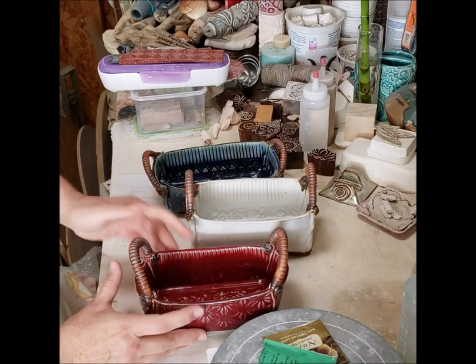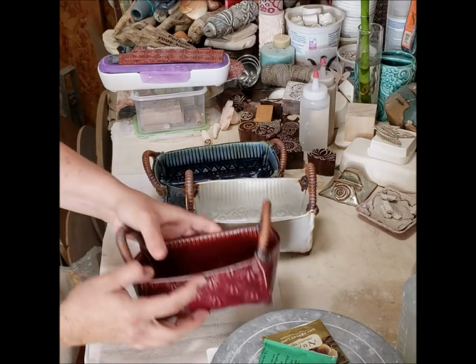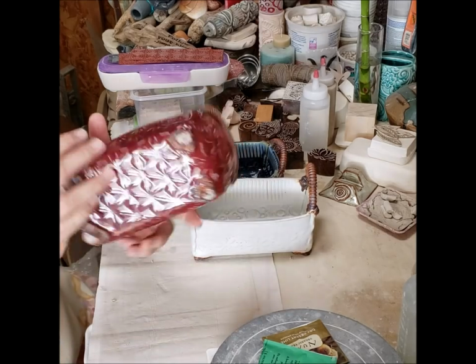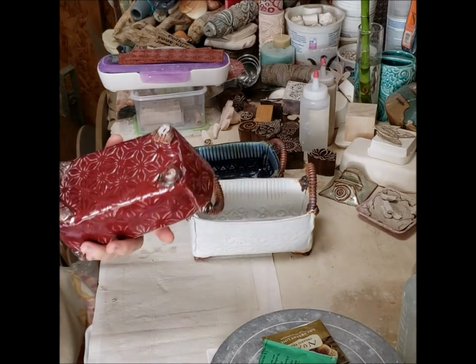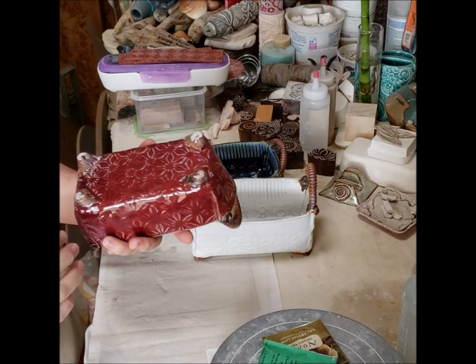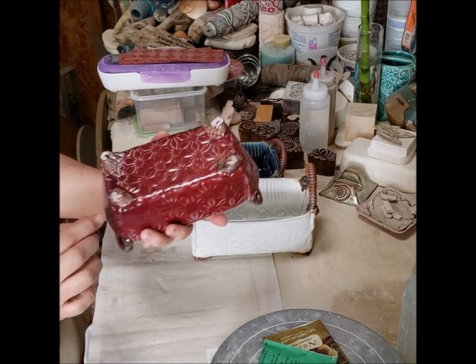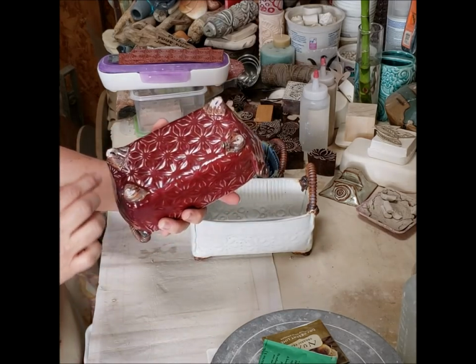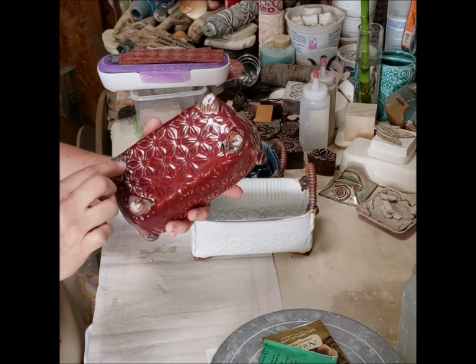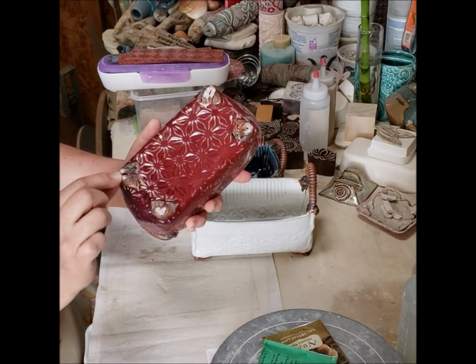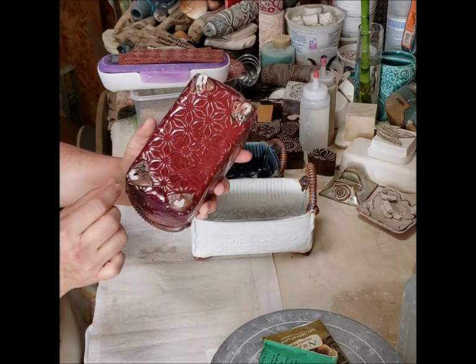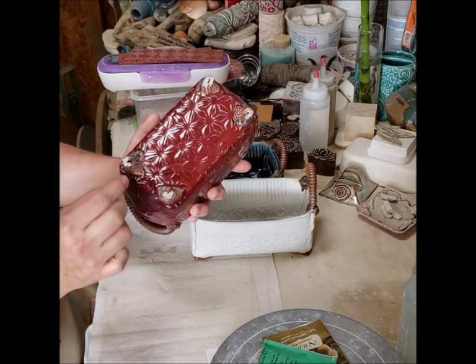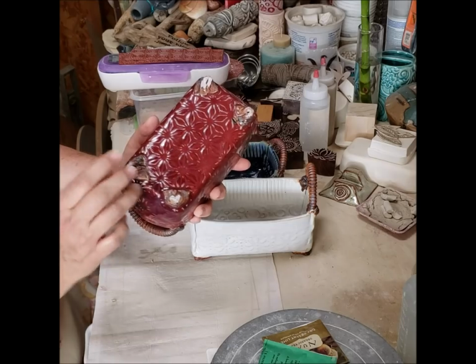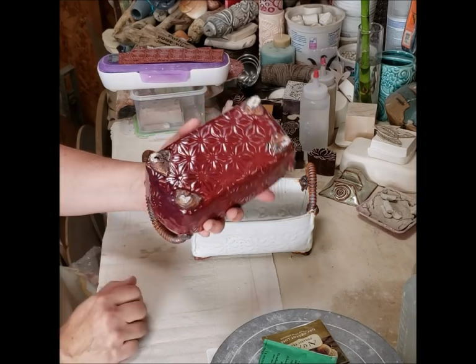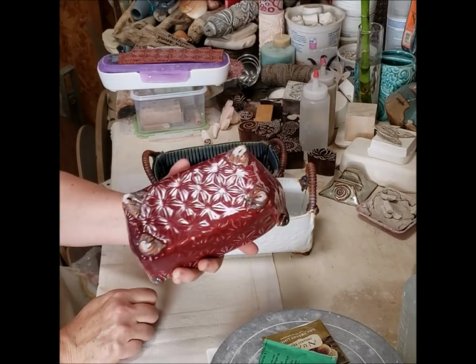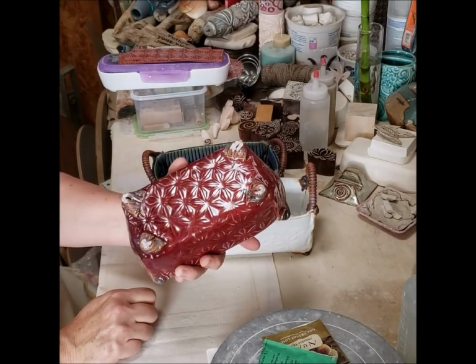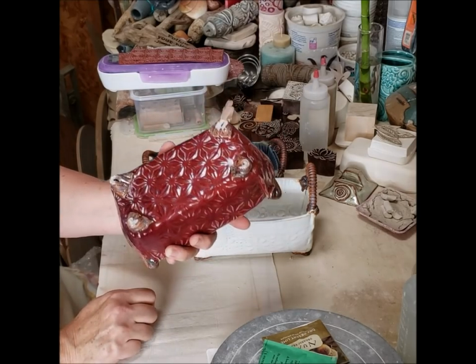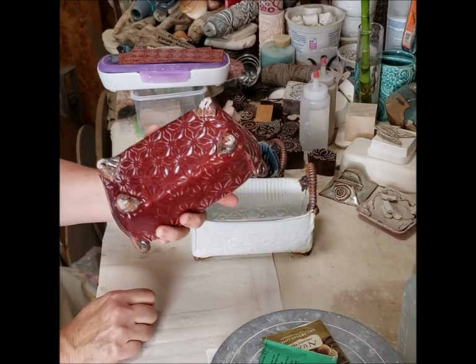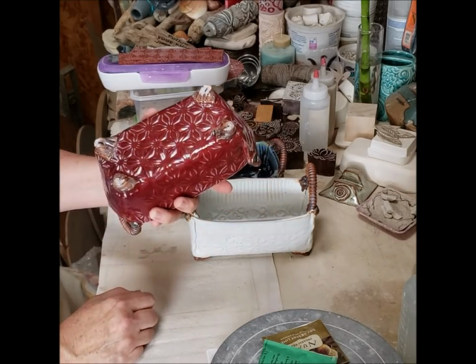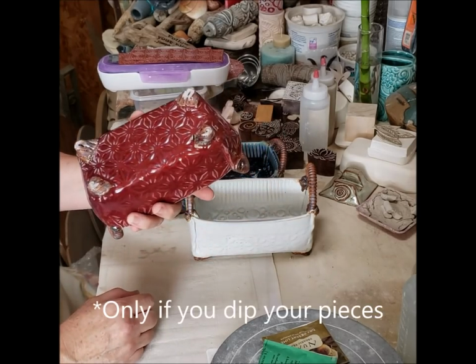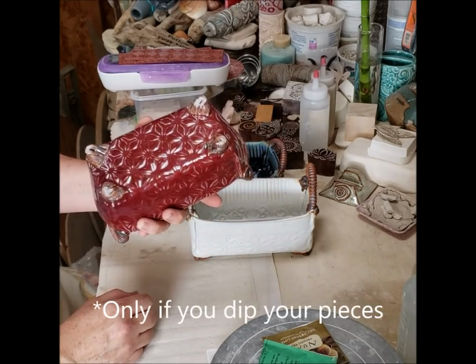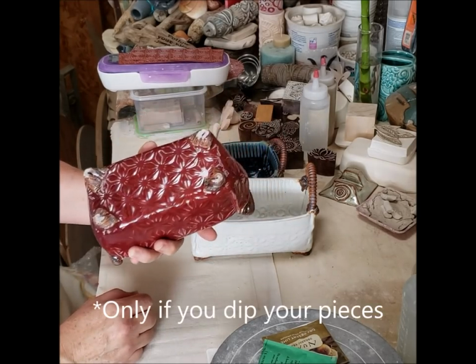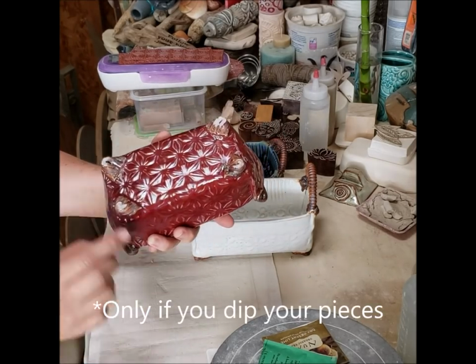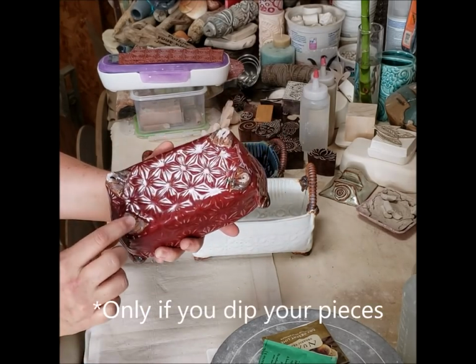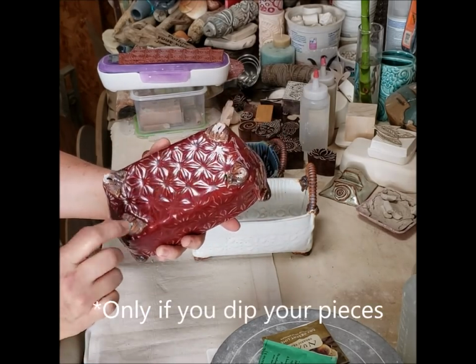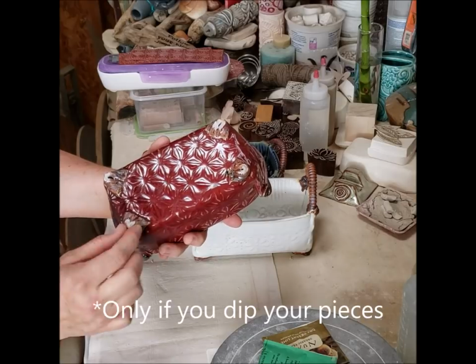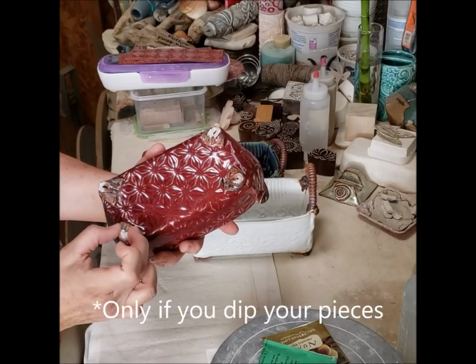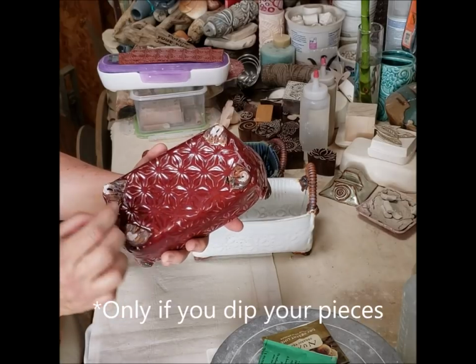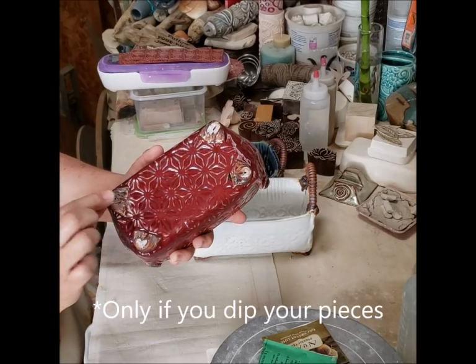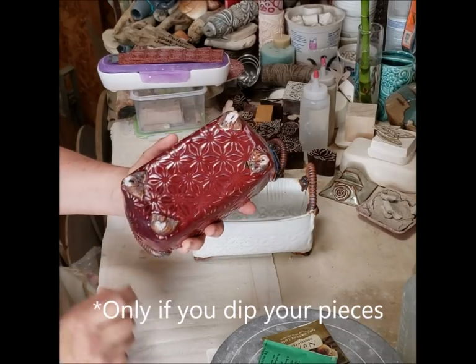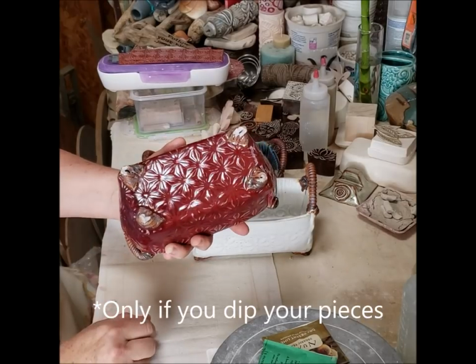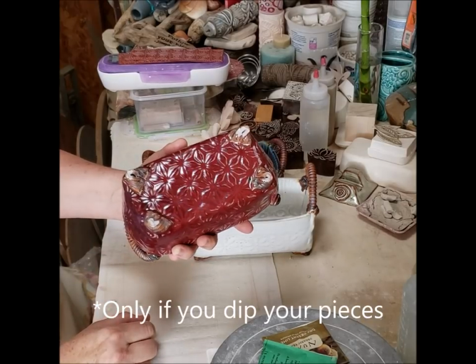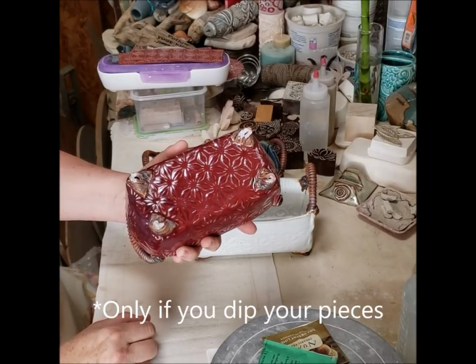So the mistake that I'm referring to is: if you look at the feet, they're all like little spouts, and so glaze gets locked in there. And so all my pieces — all of them — stuck to my little cookies, and so now my feet are ruined.